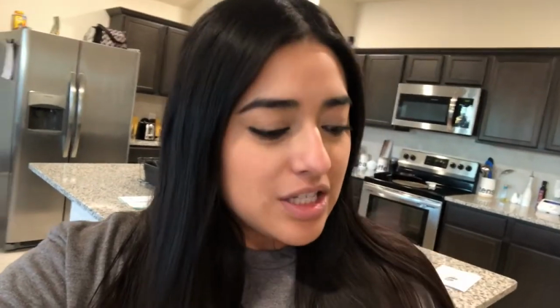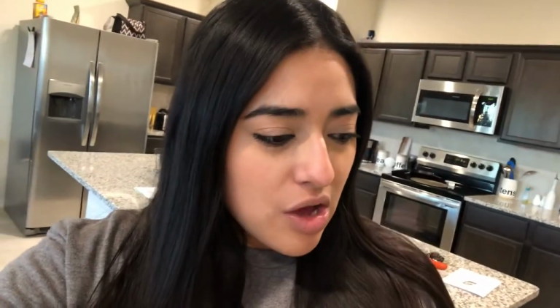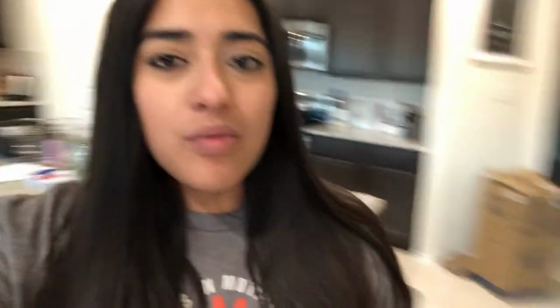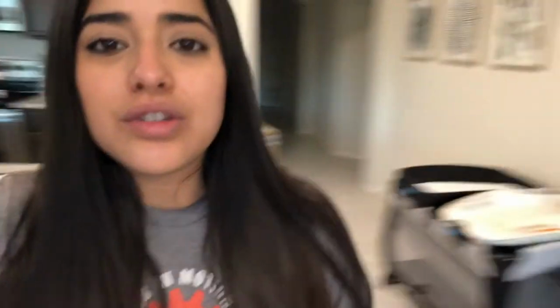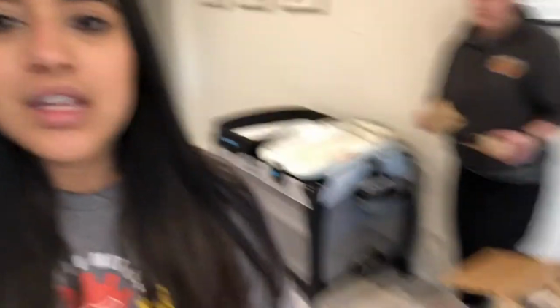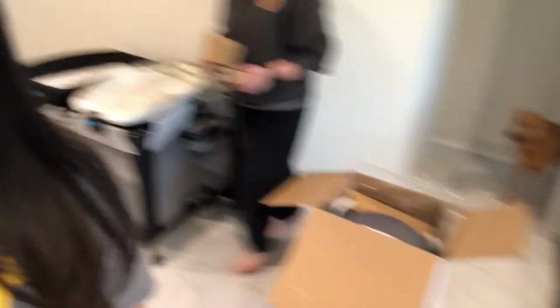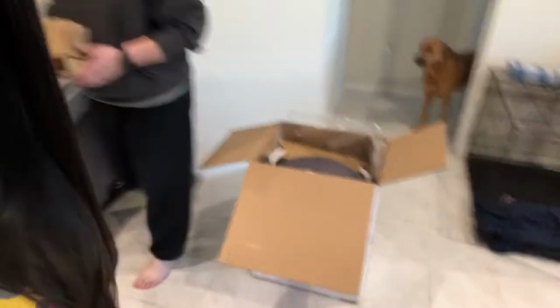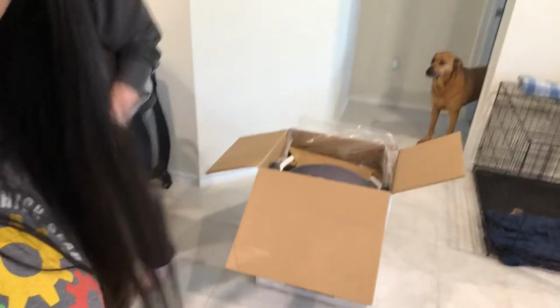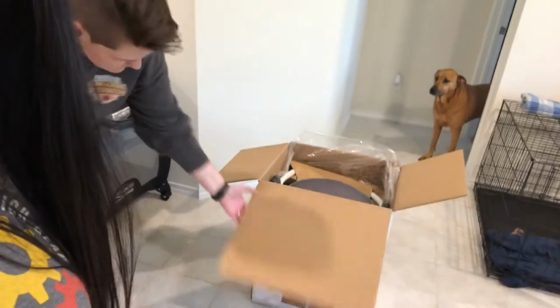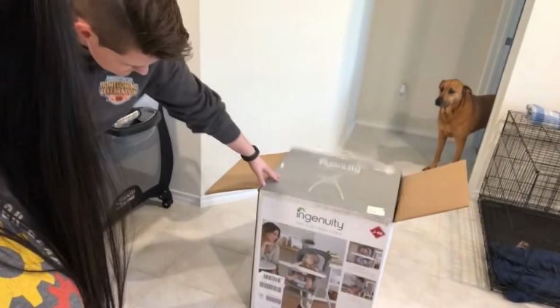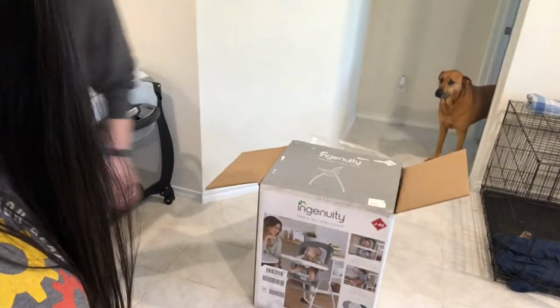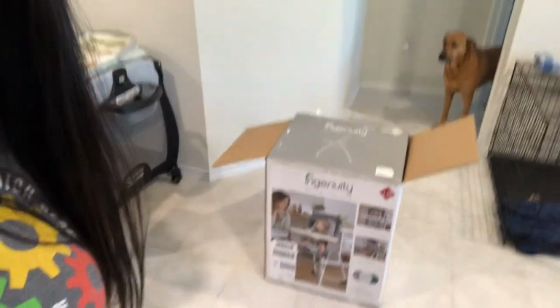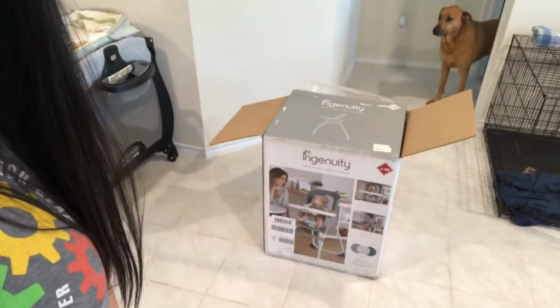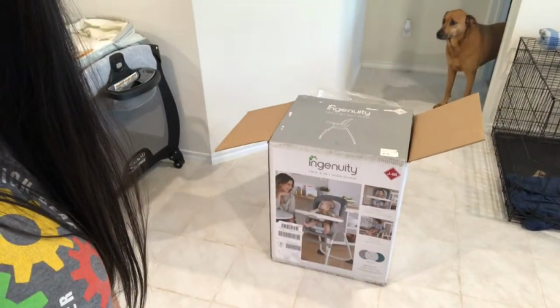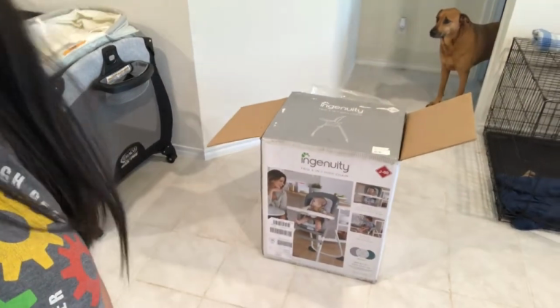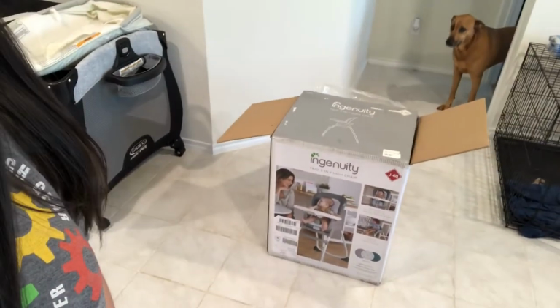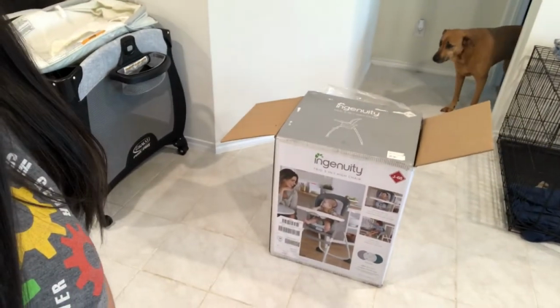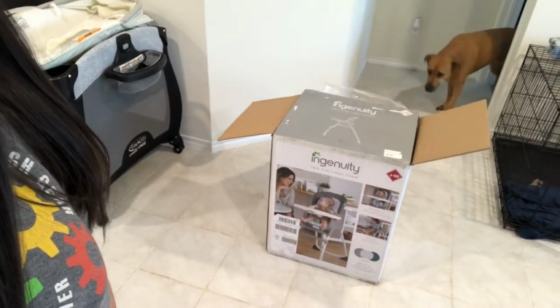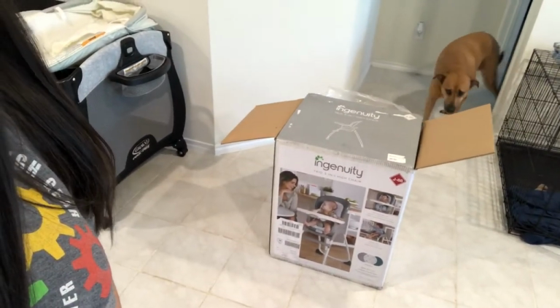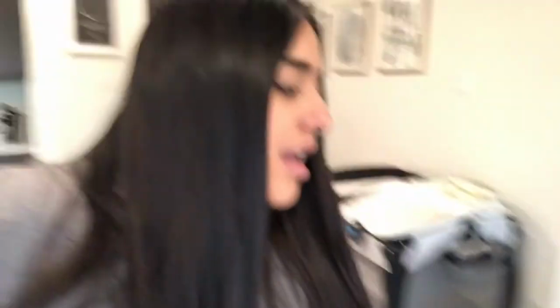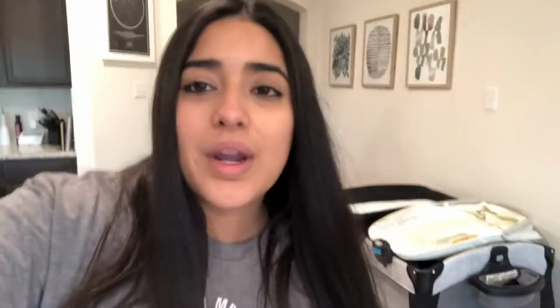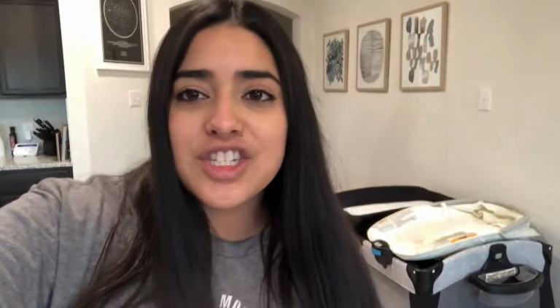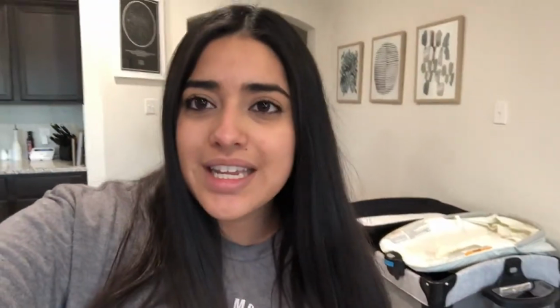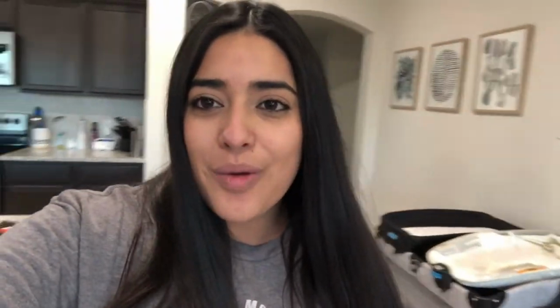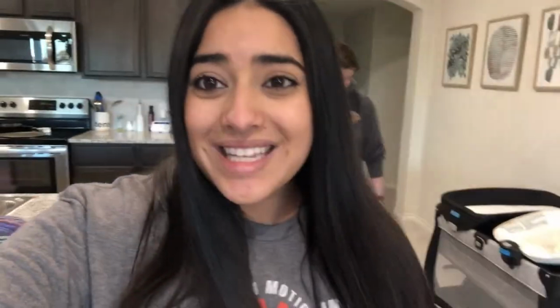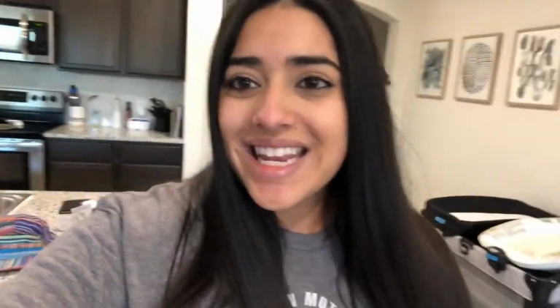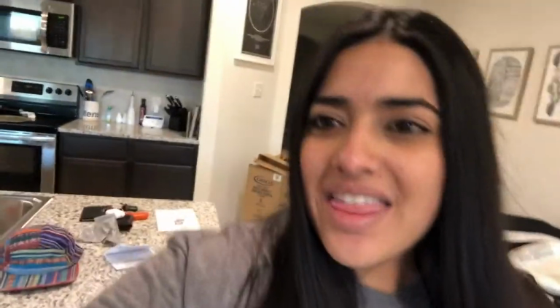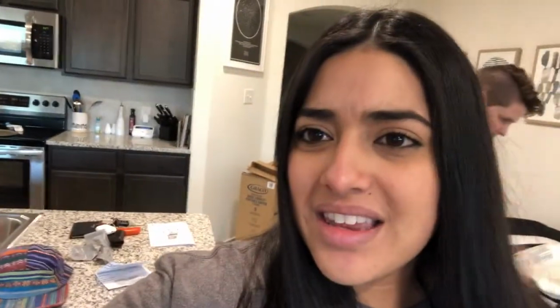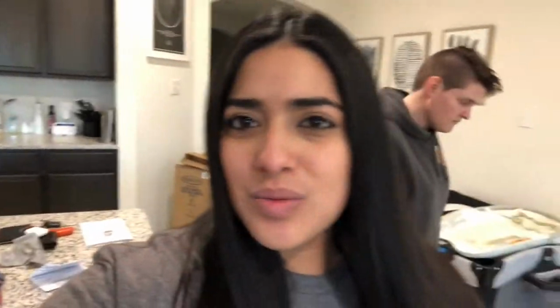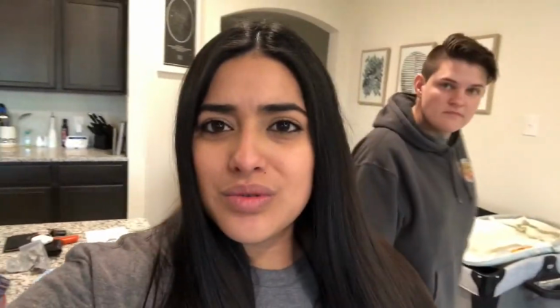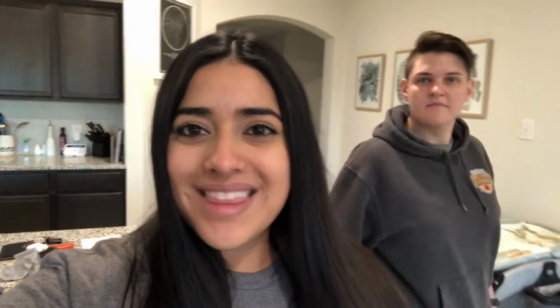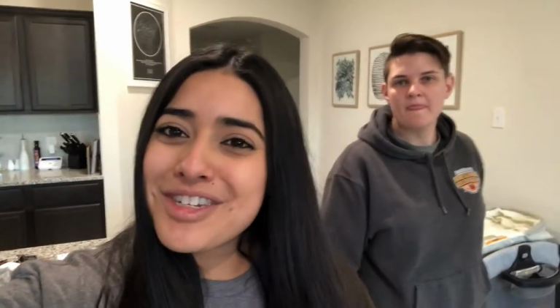So now I think we're going to do the high chair — it's a three-in-one high chair, which is pretty cool. It's by the brand Ingenuity, so we're really excited. And then I think next we'll do the diaper genie.